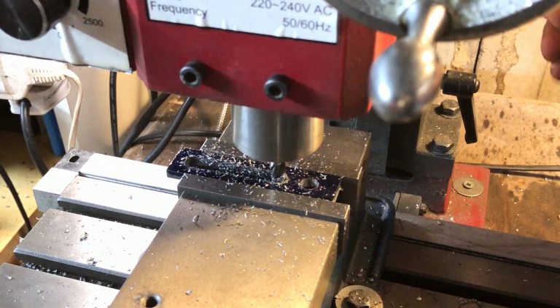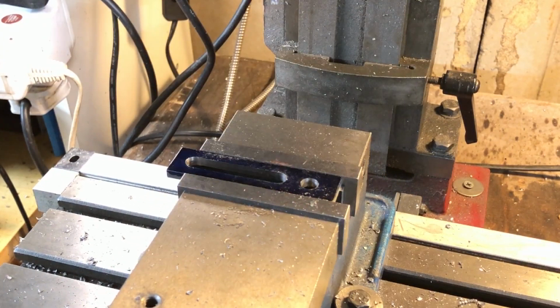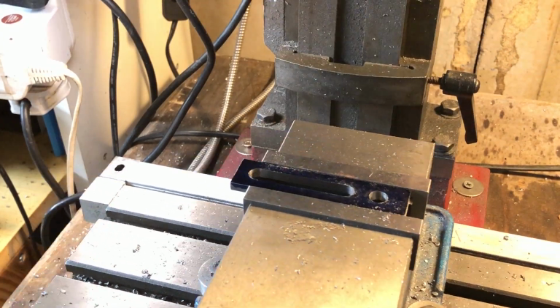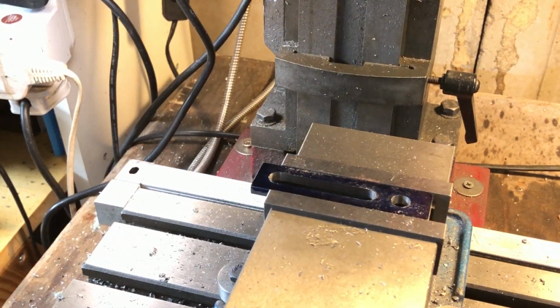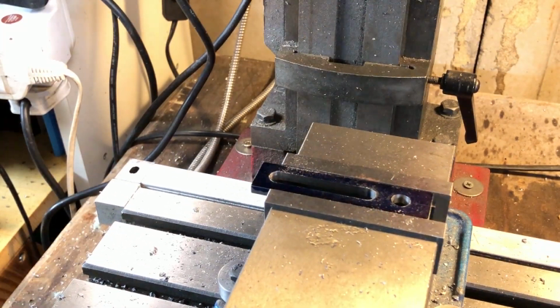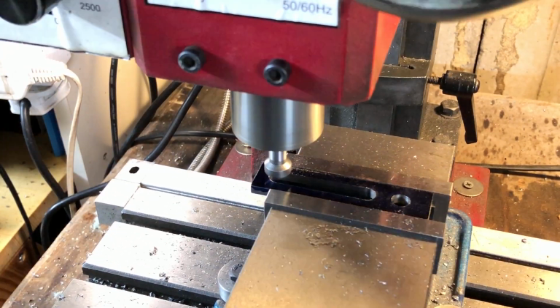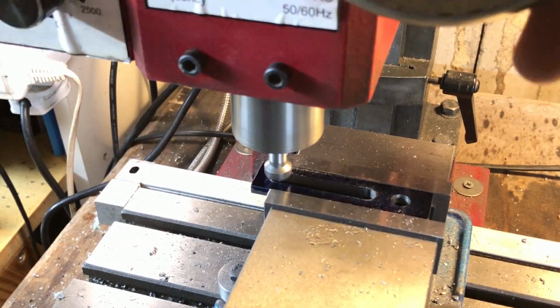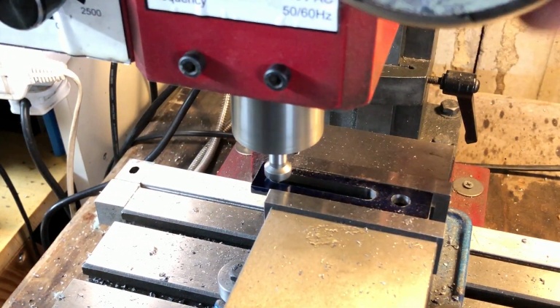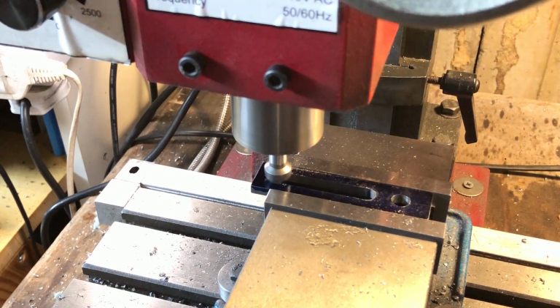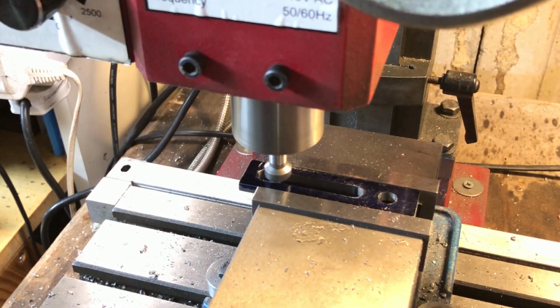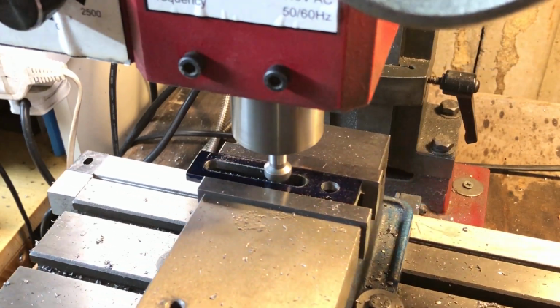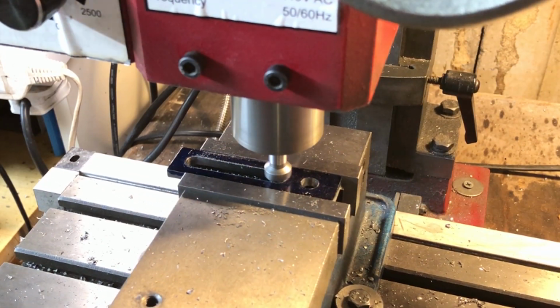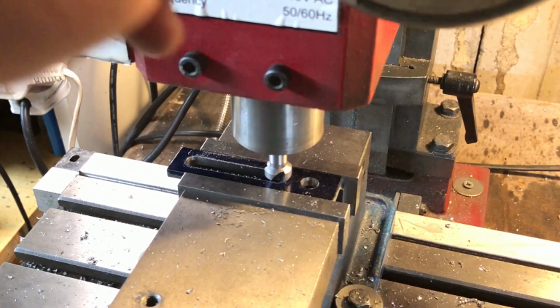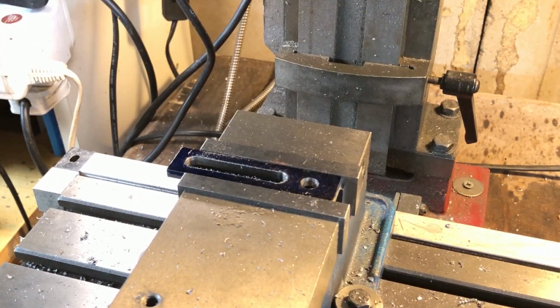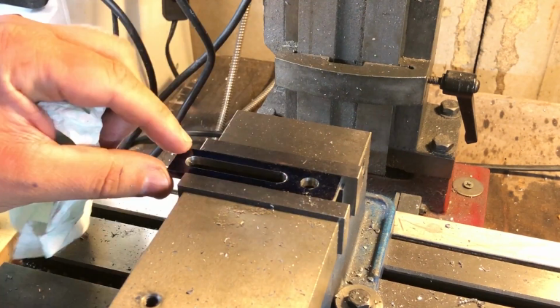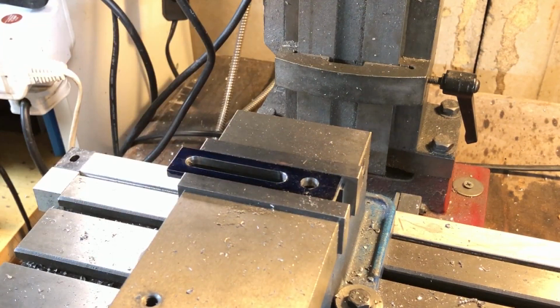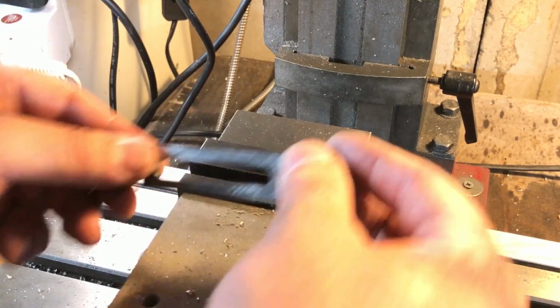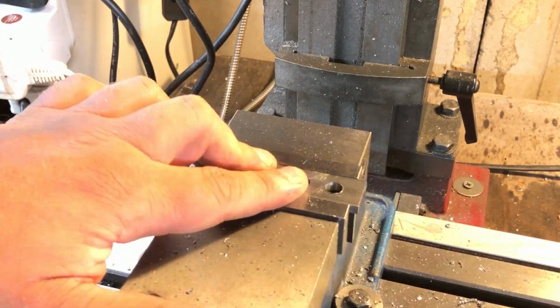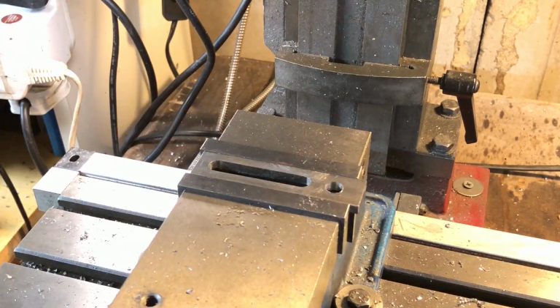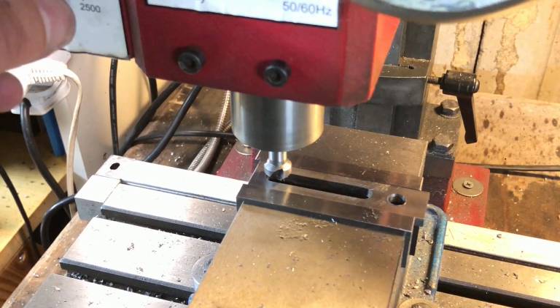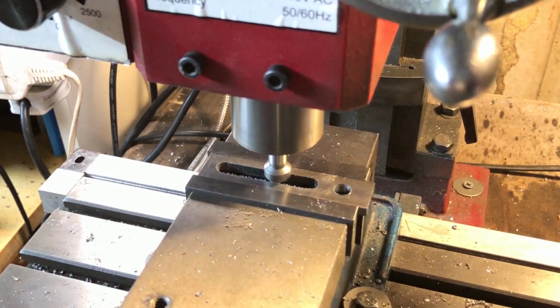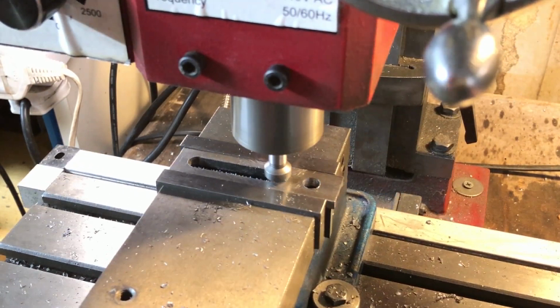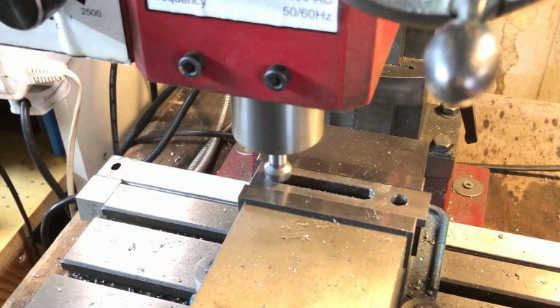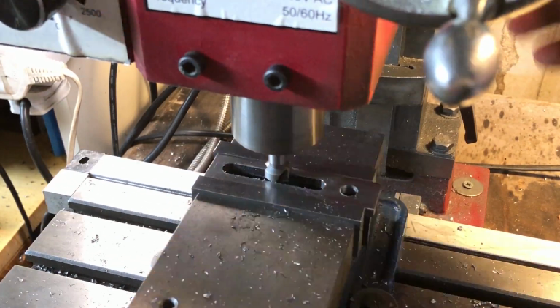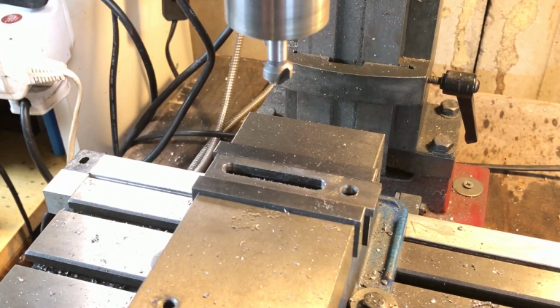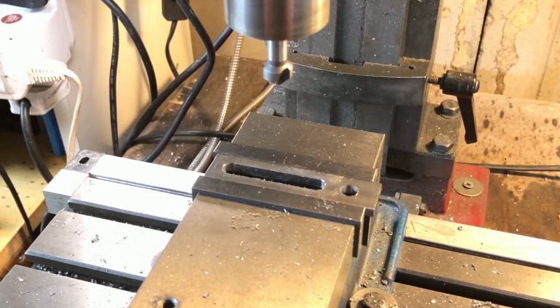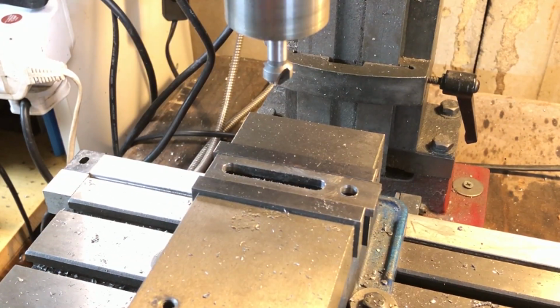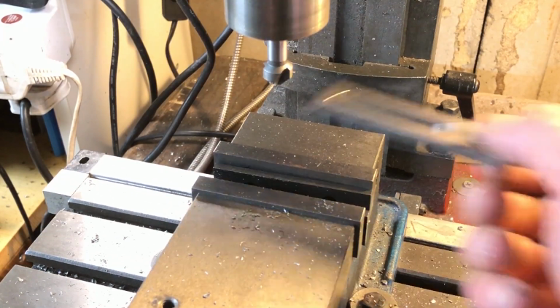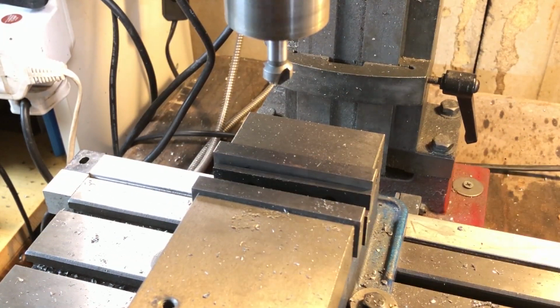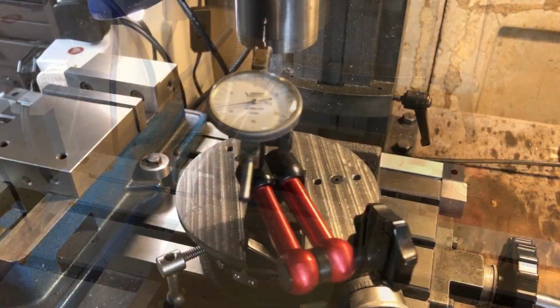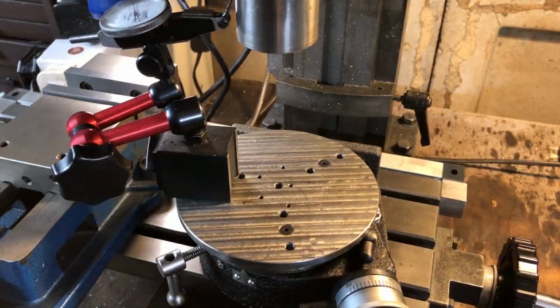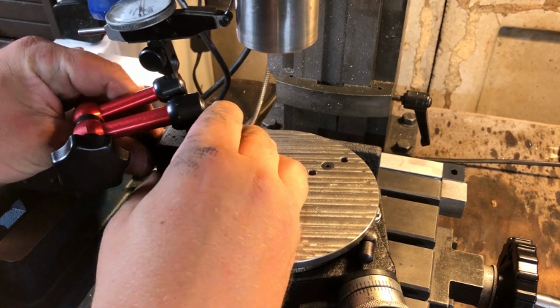While all of this is dialled in and zeroed on the DRO I'm switching out to a countersink, and using it to add a light chamfer to all the inside edges, and repeating this for the backside by eye. That is done, and so it is on to the rotary table for end rounding.